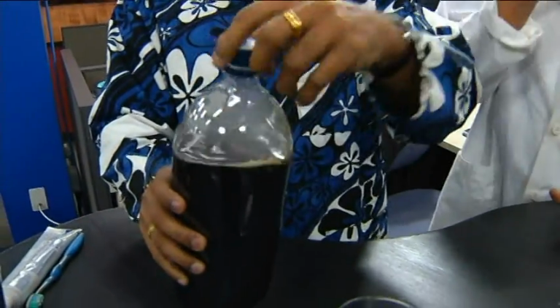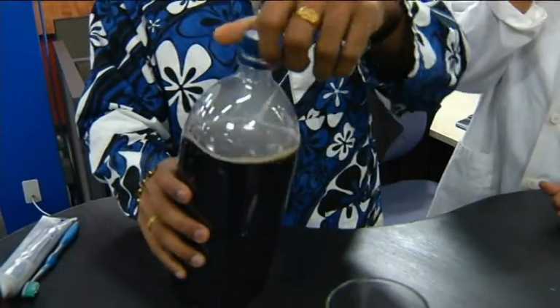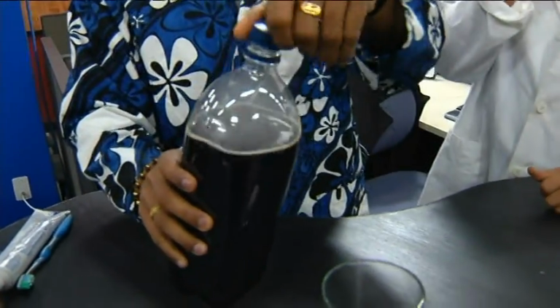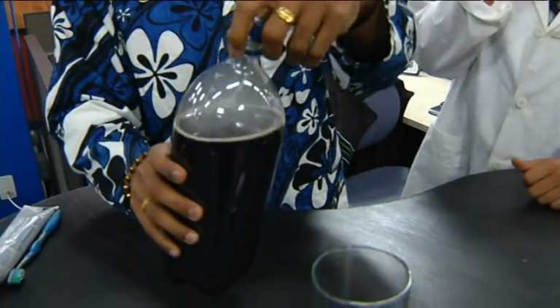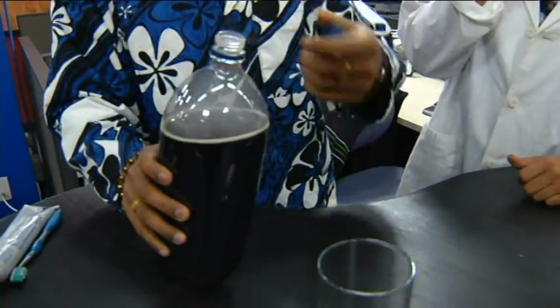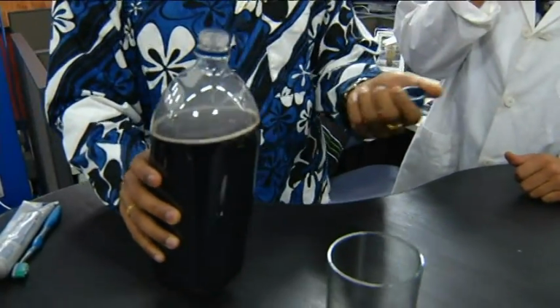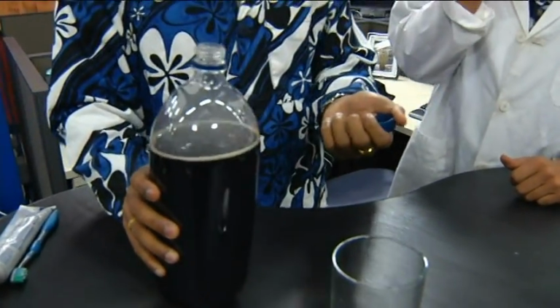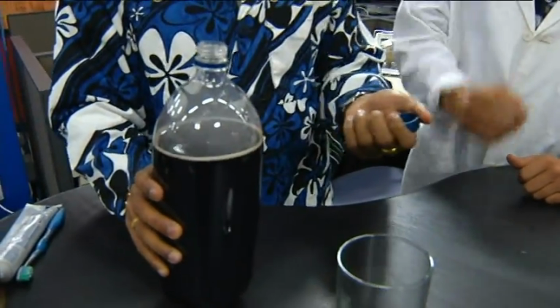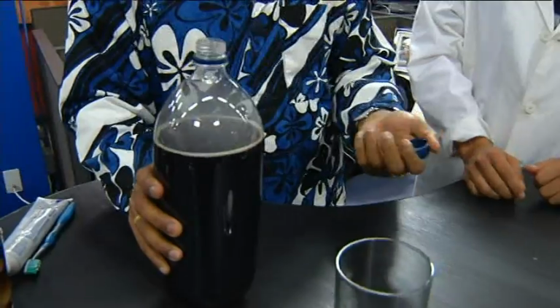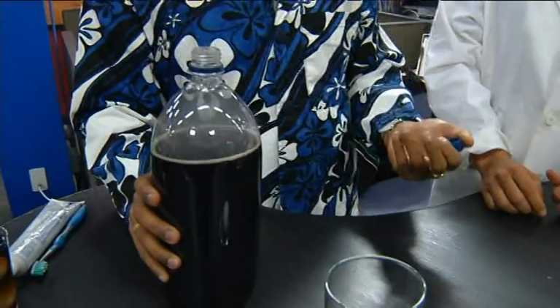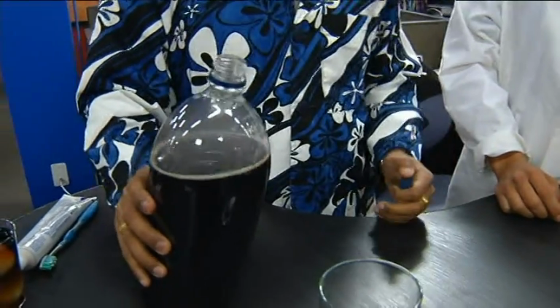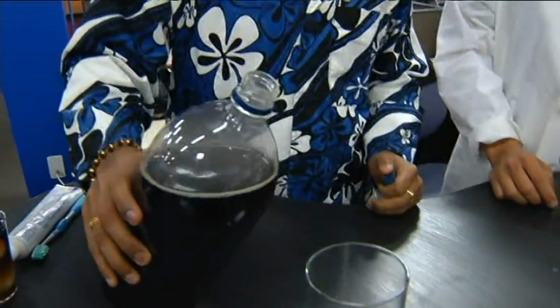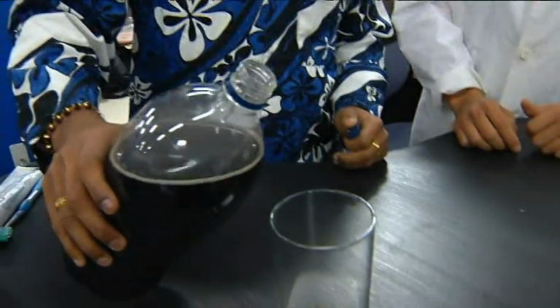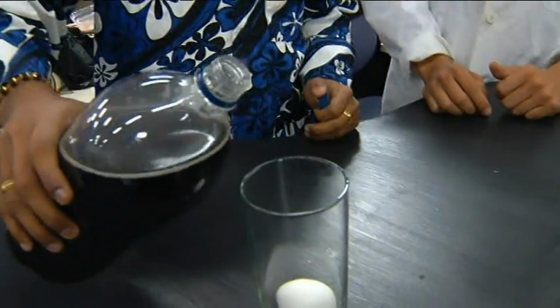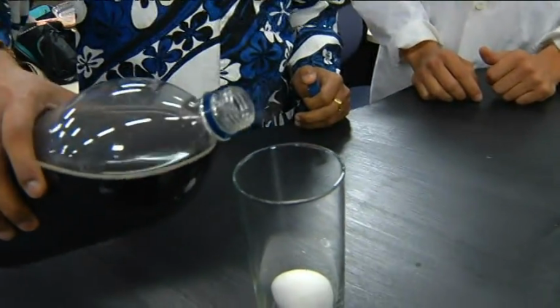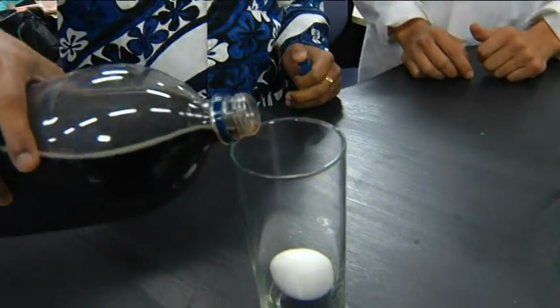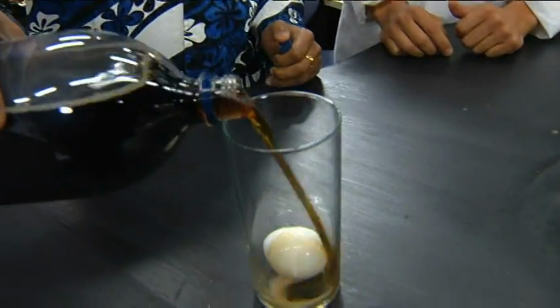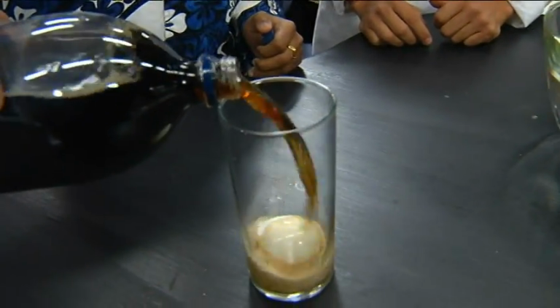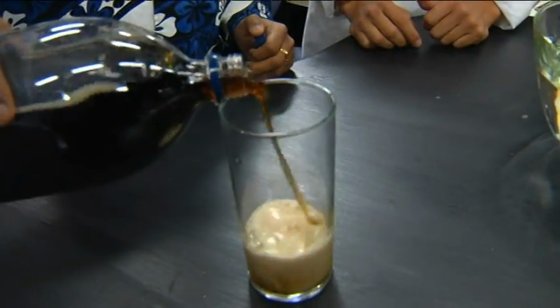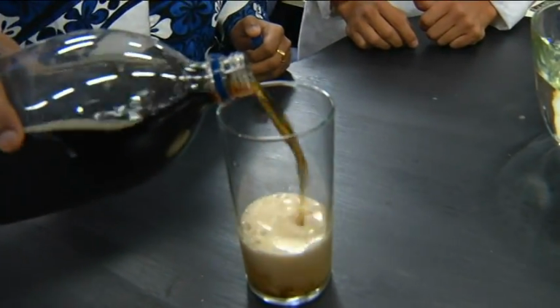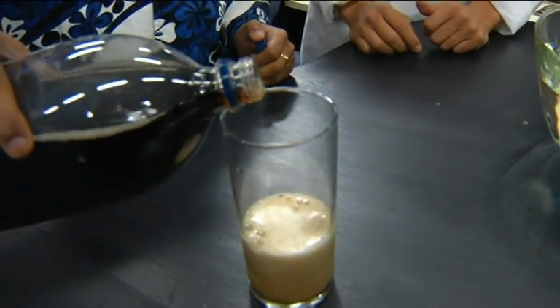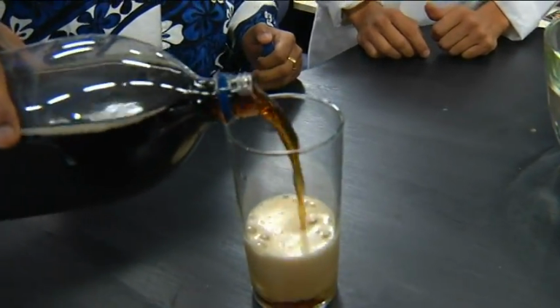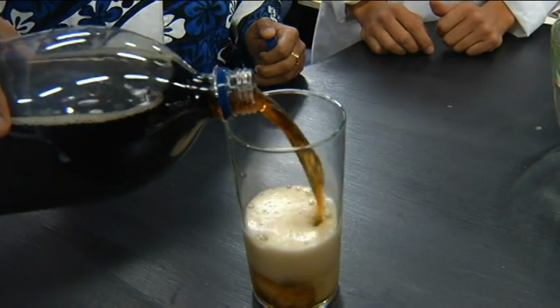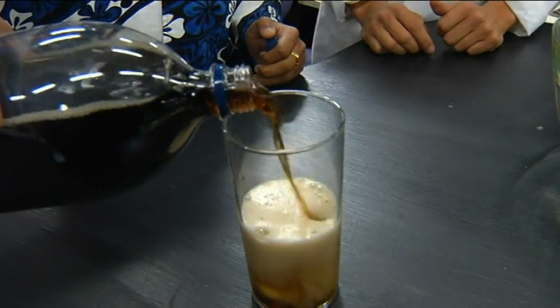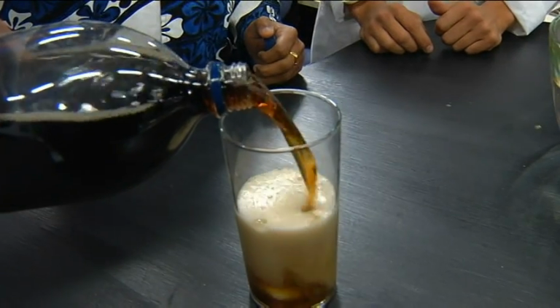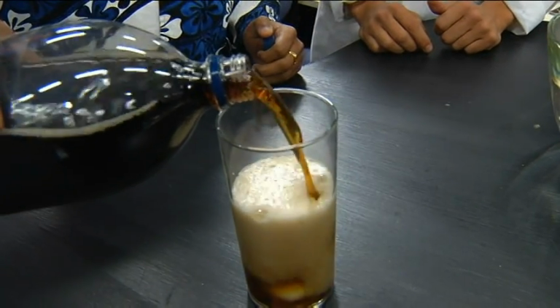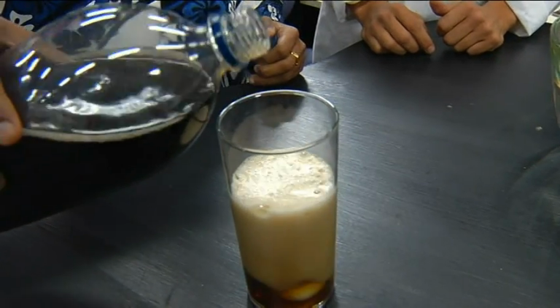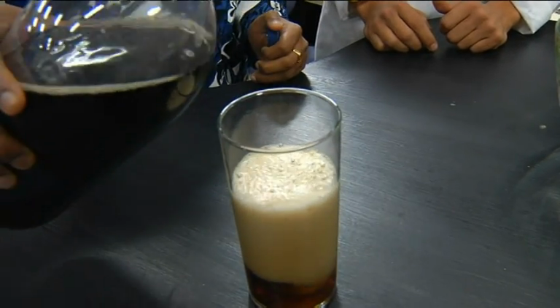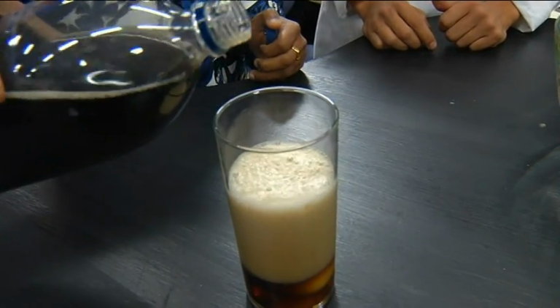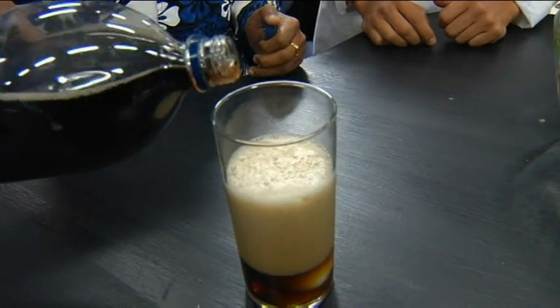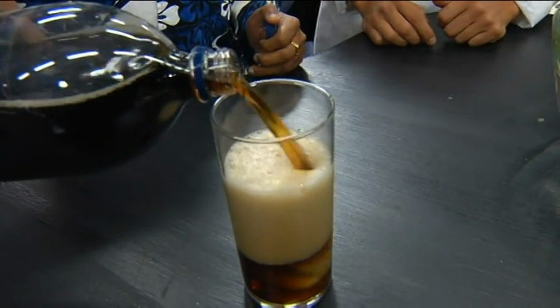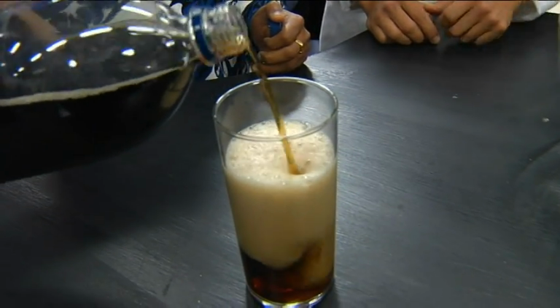An eggshell's surface is similar to how our teeth are structured — the texture, the color, and everything is similar. I have a dark colored cola in this case and I'm going to pour it. You have to leave it for several hours.